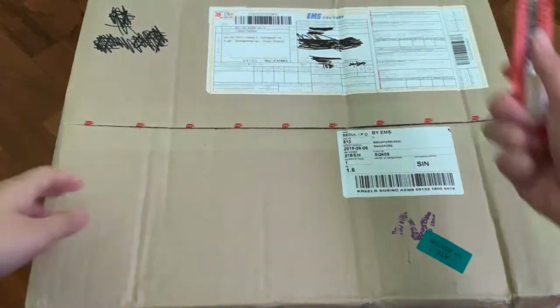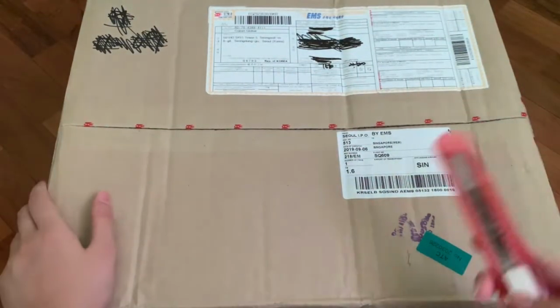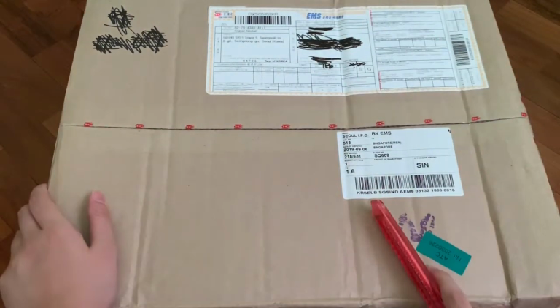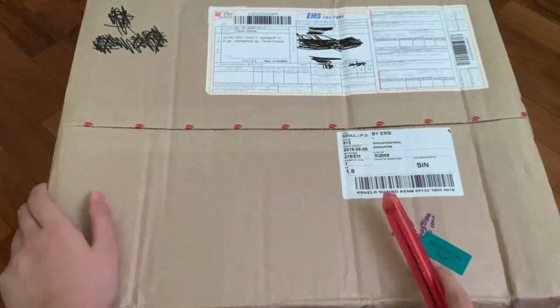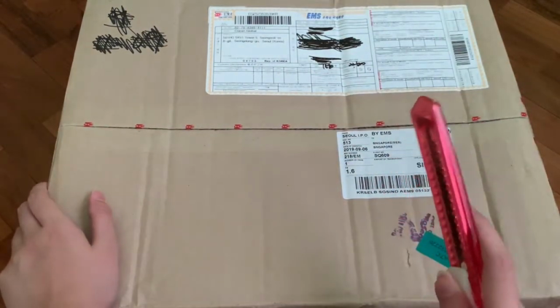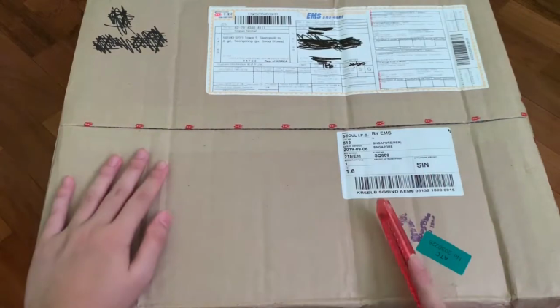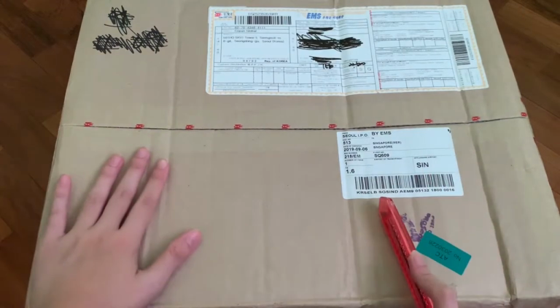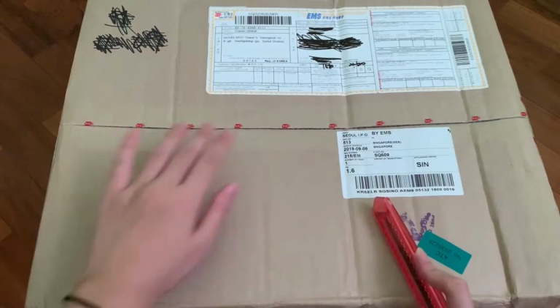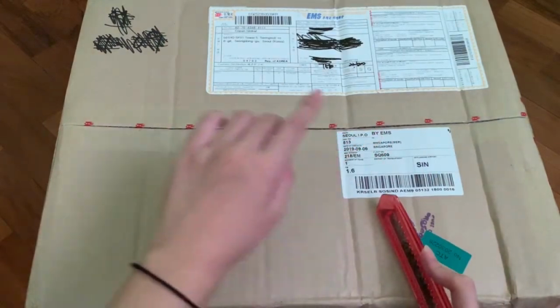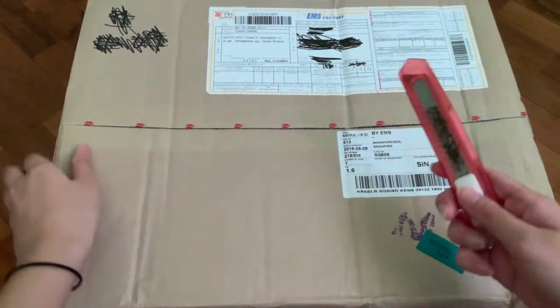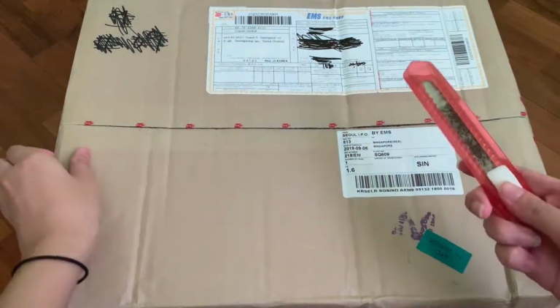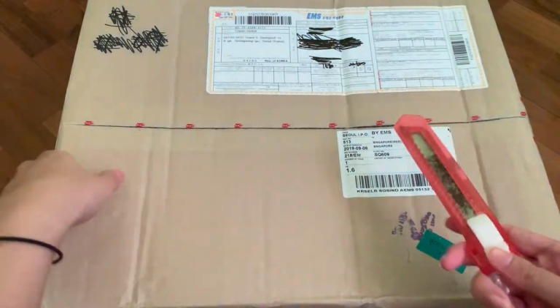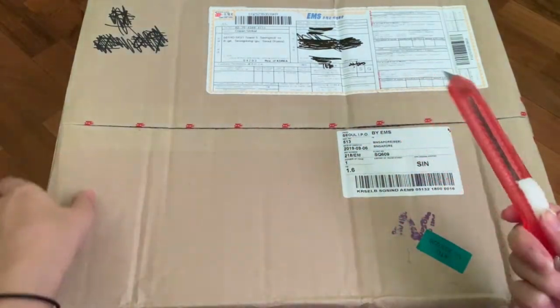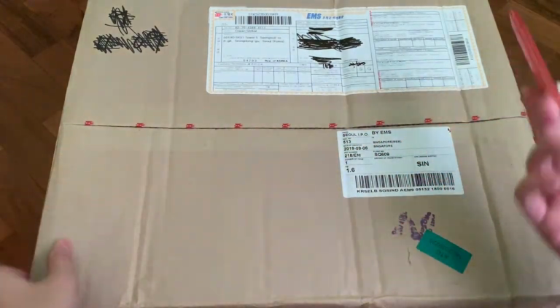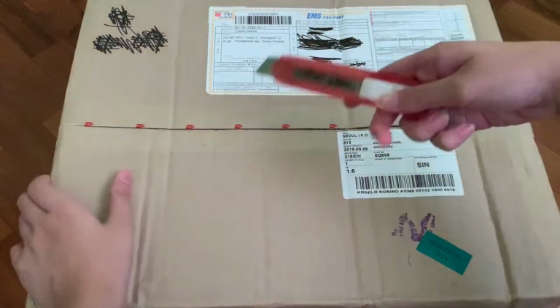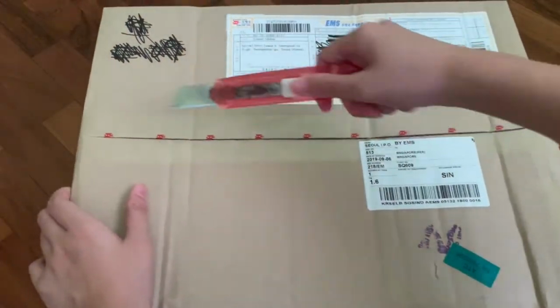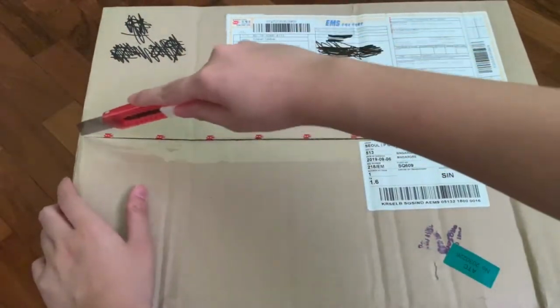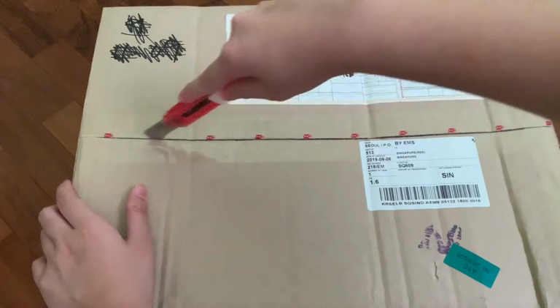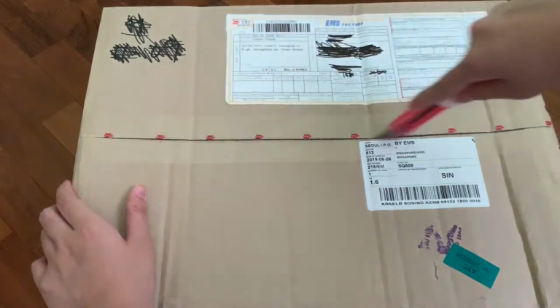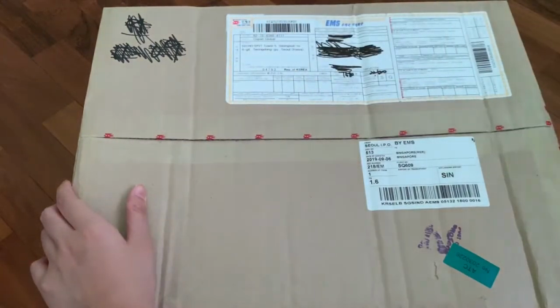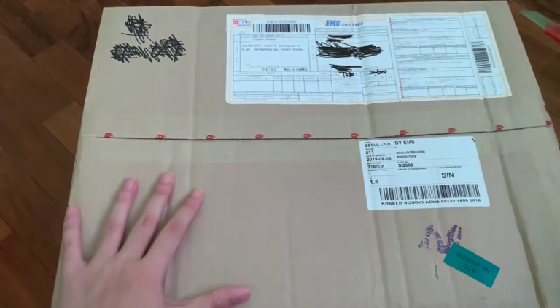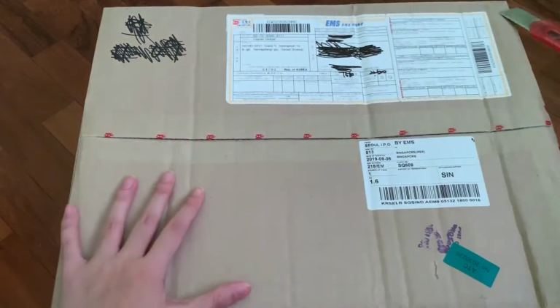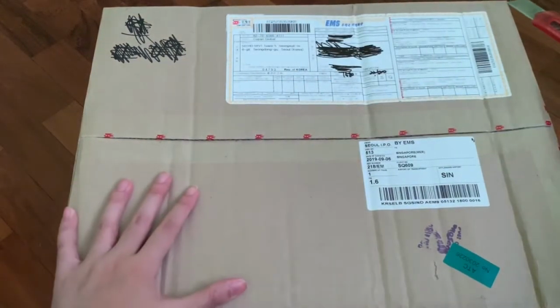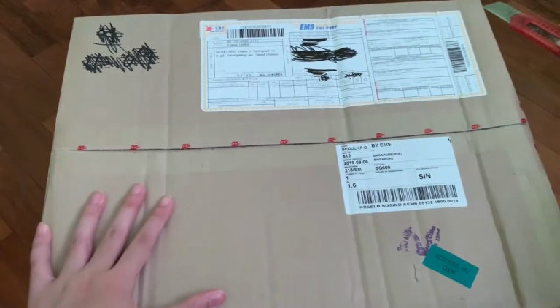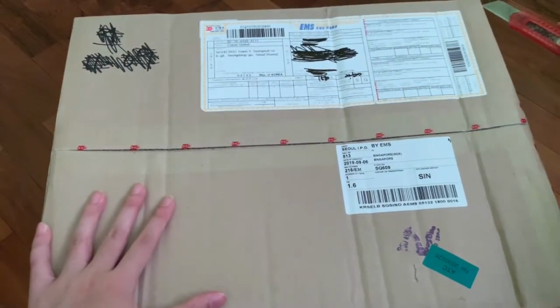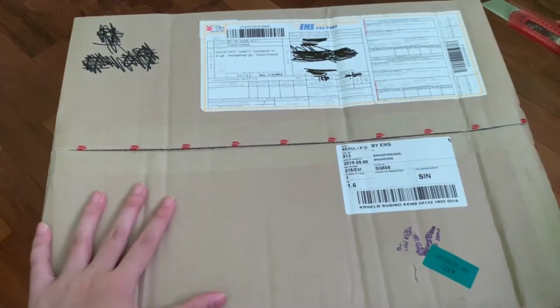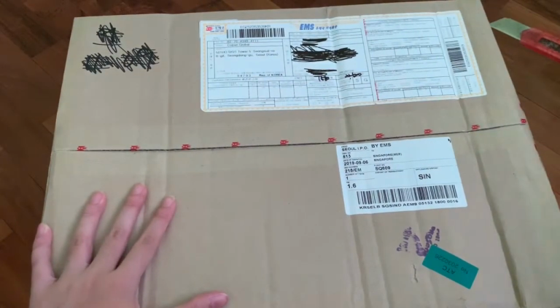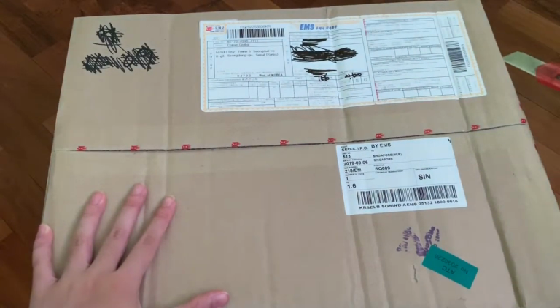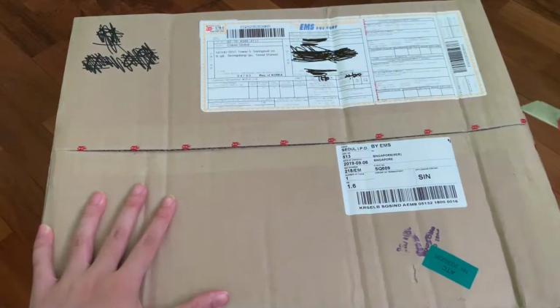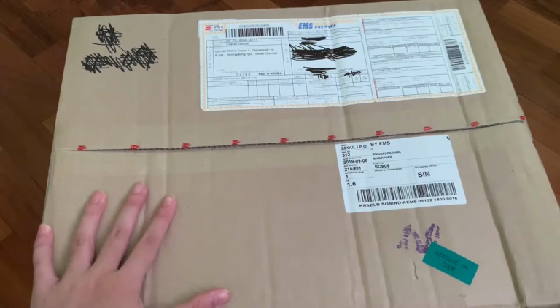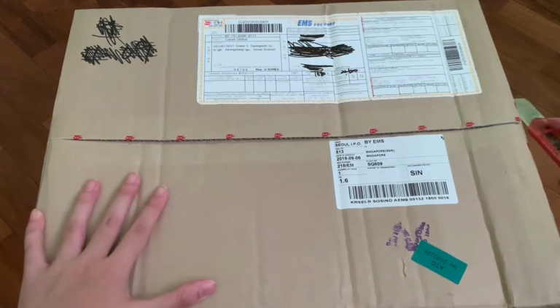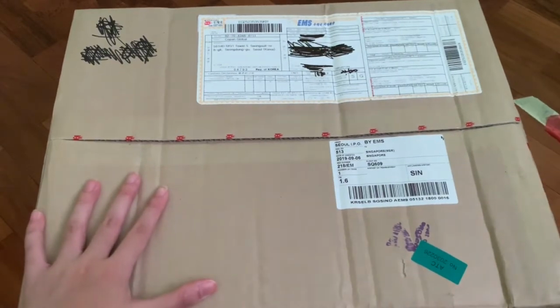I bought this from the With Drama website since they allowed online sales after they sent it. It sold out quite quickly. I opened a group order for it so that I could save on shipping.